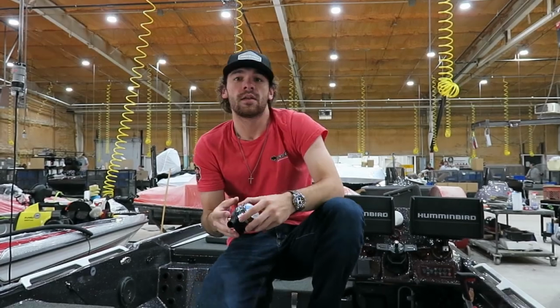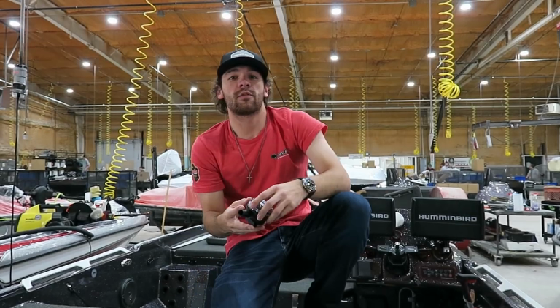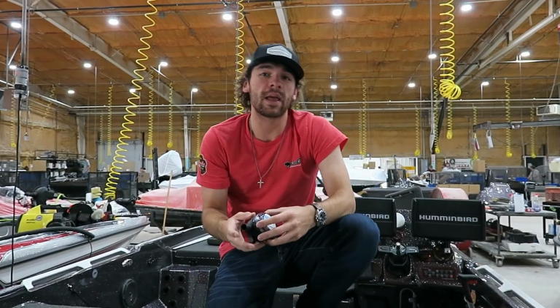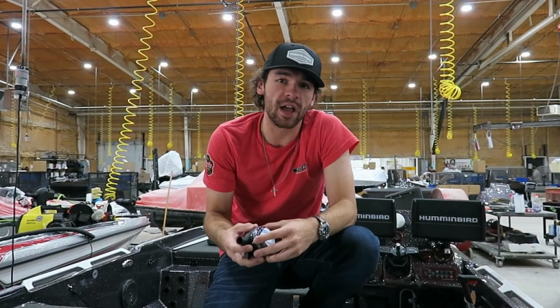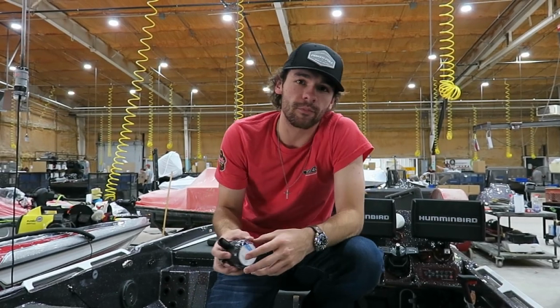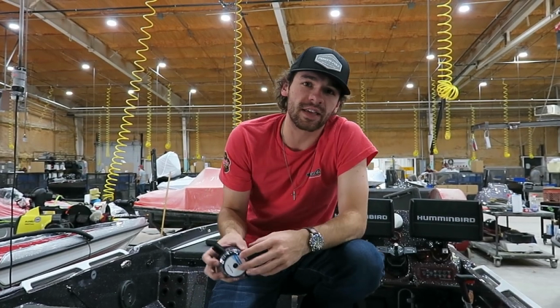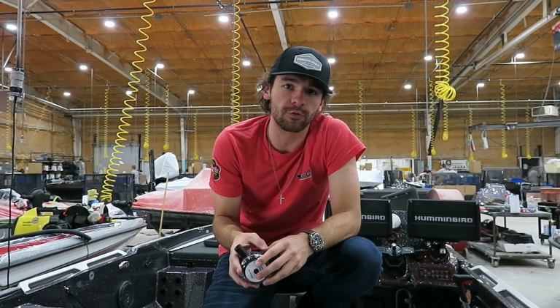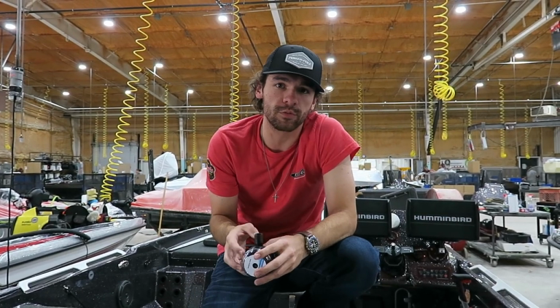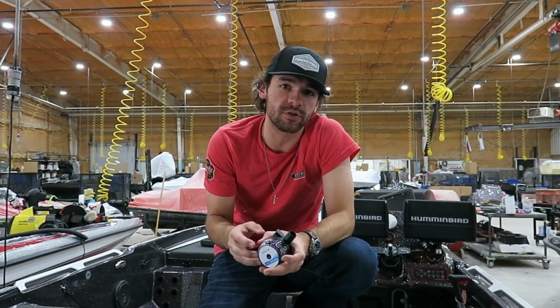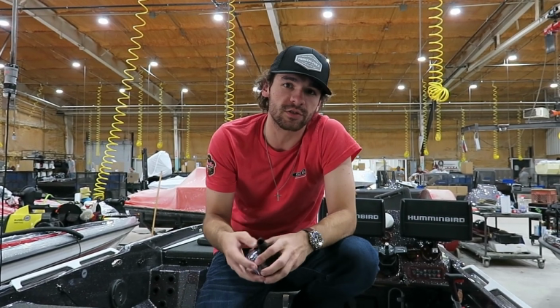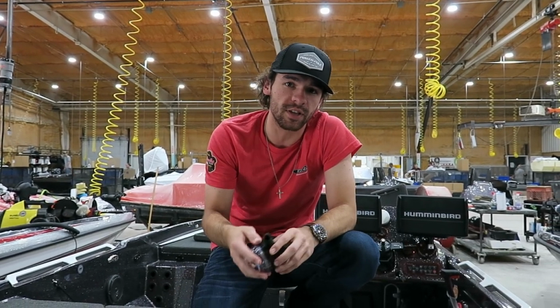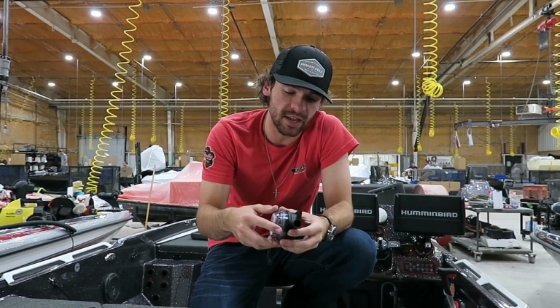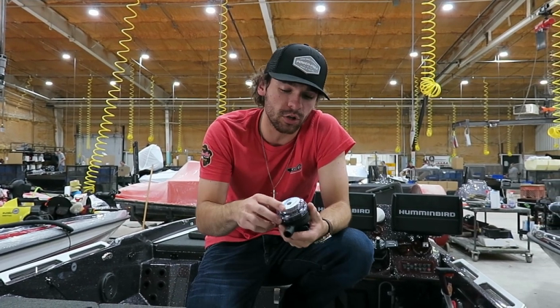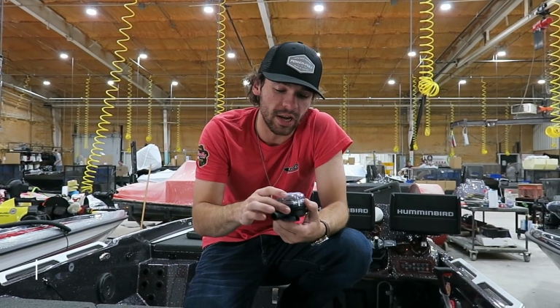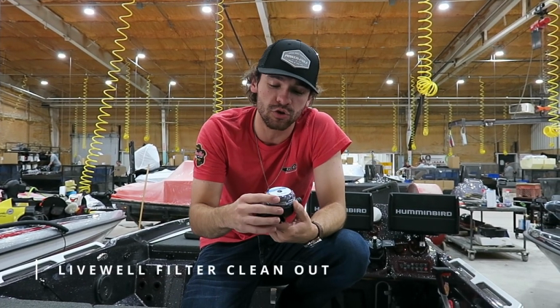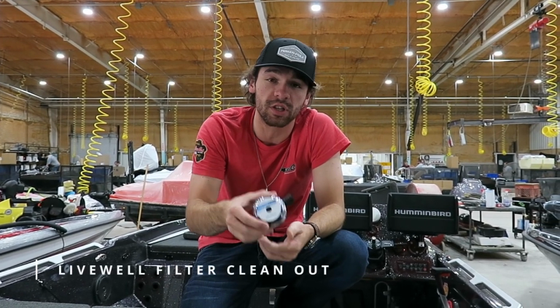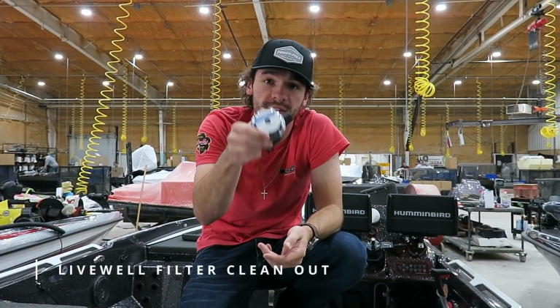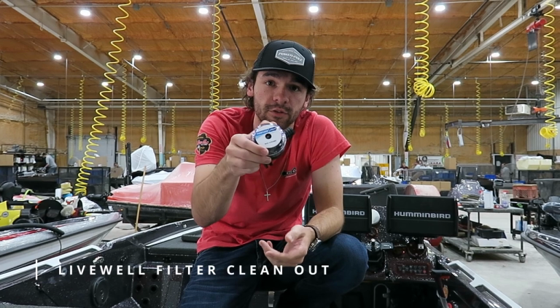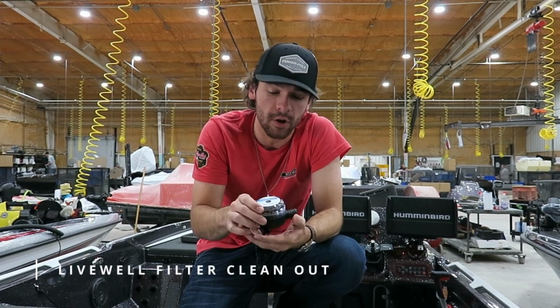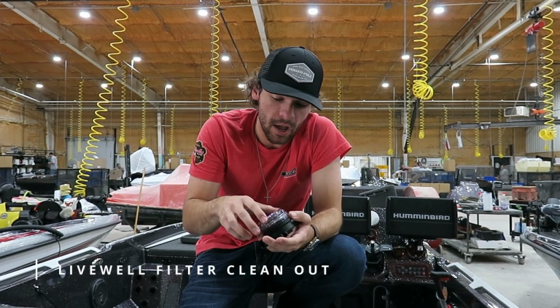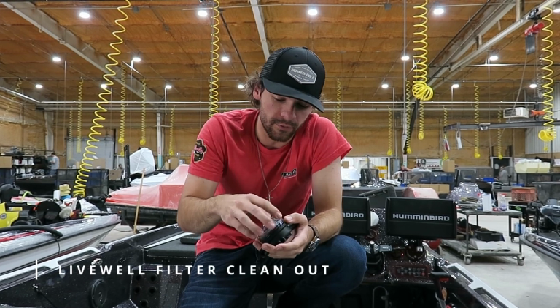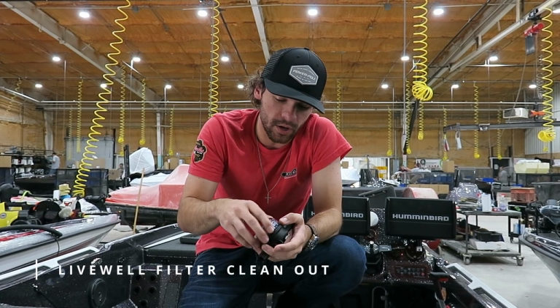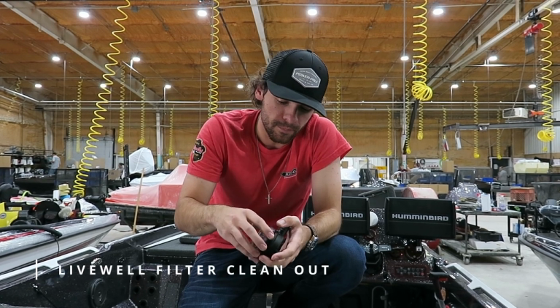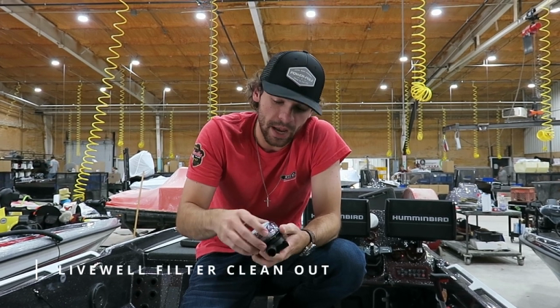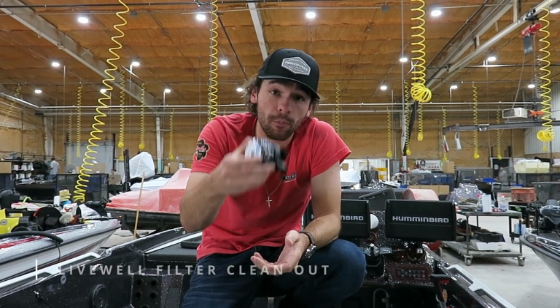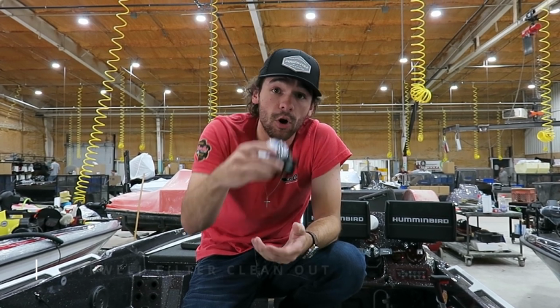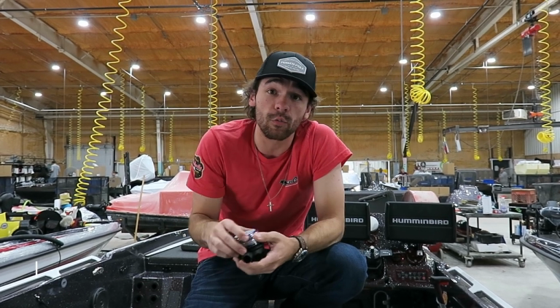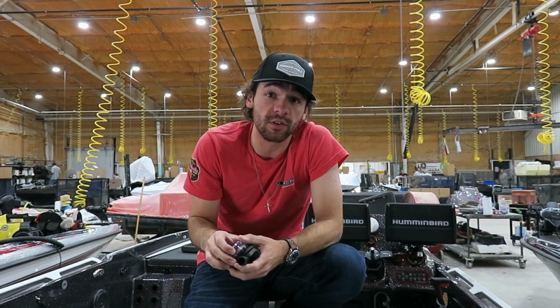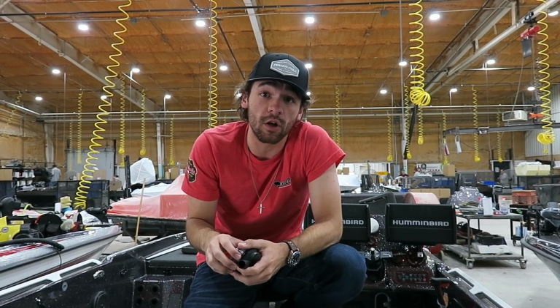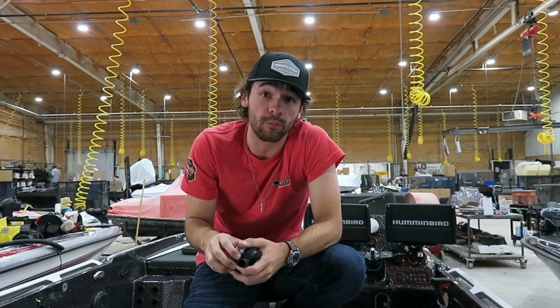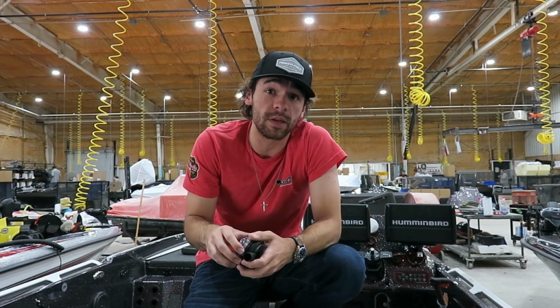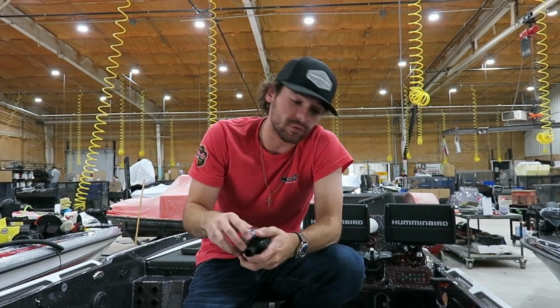Hey everybody, my name is Jackson from Basscap Boats. Welcome to another Tech Tuesday. Today we're going to look at how to clean the filter out of this Japsco pump guard that we install on all of our premium boats.